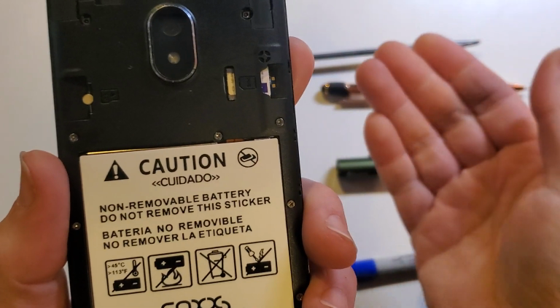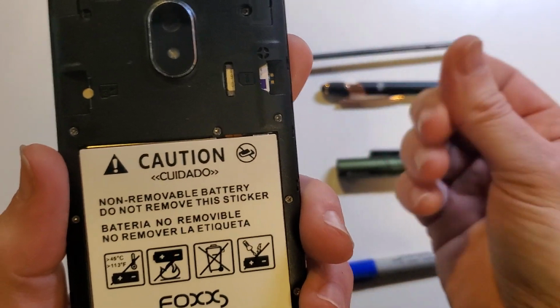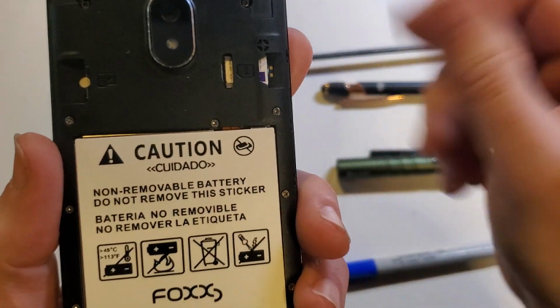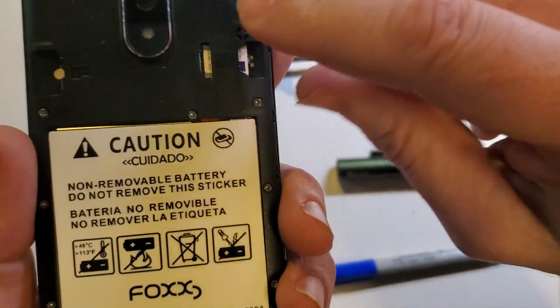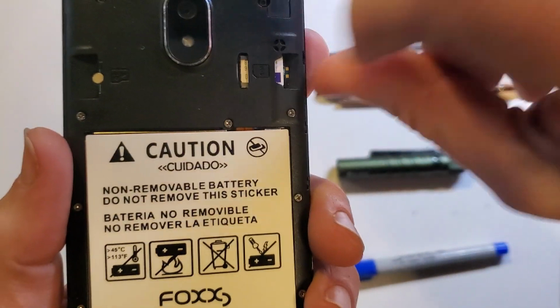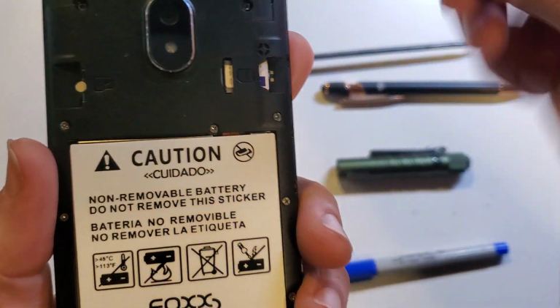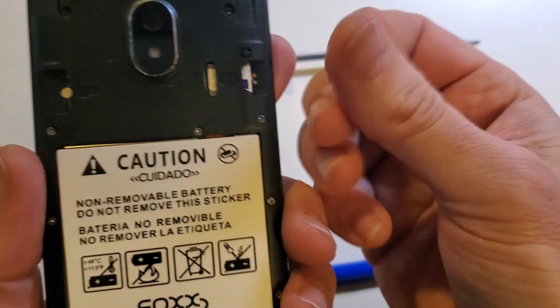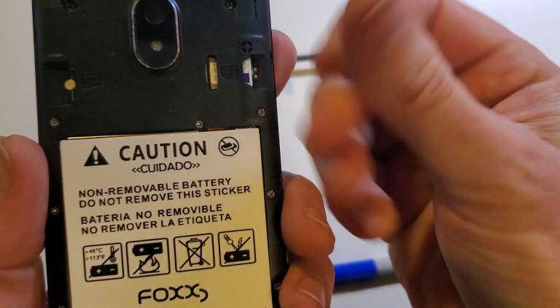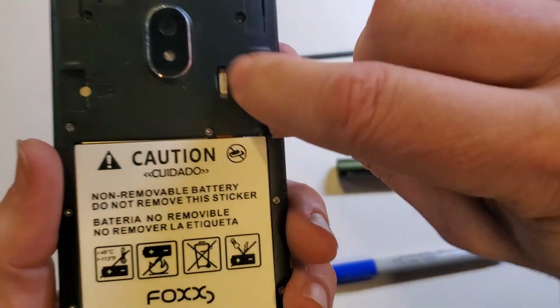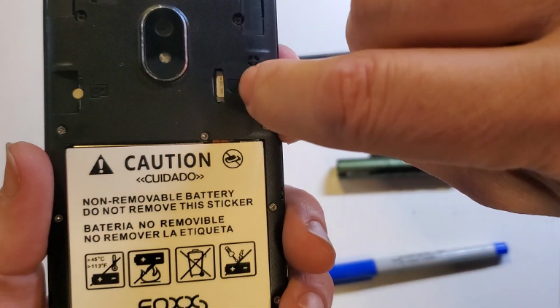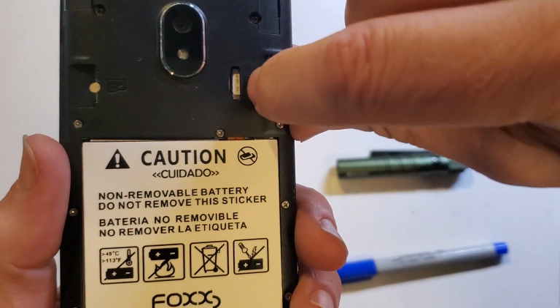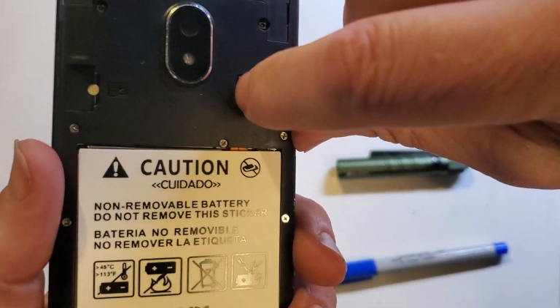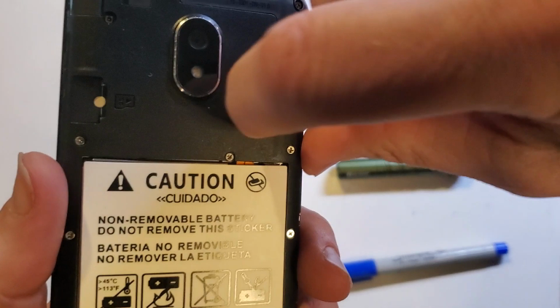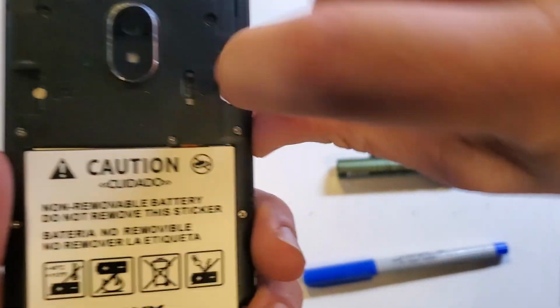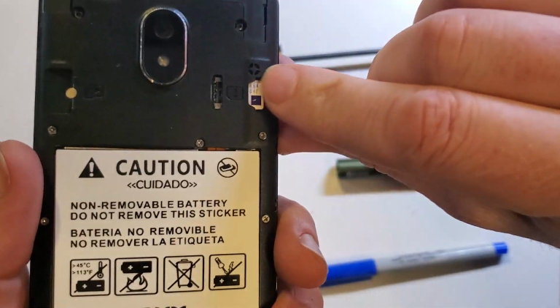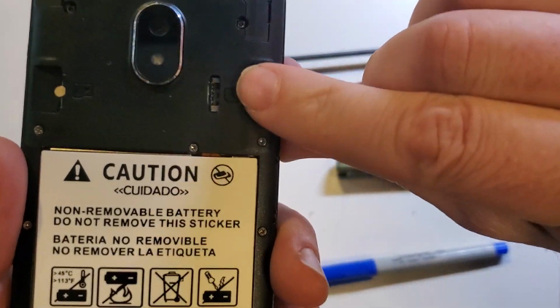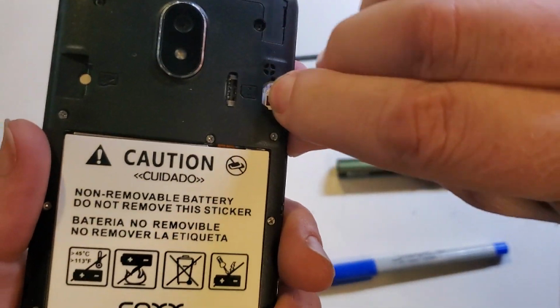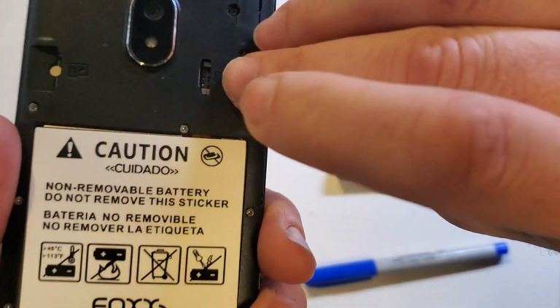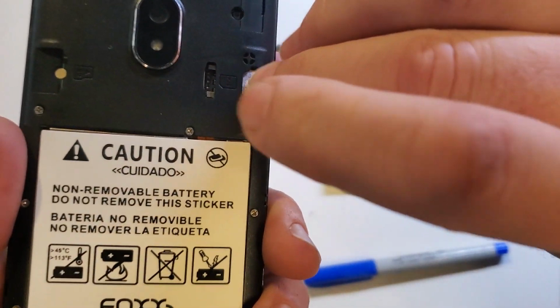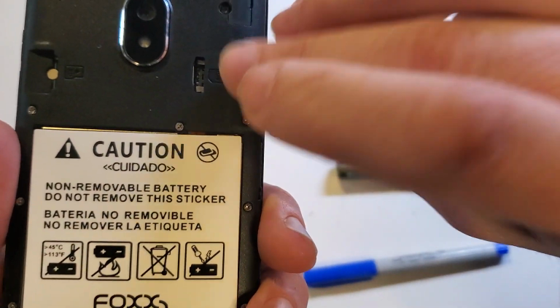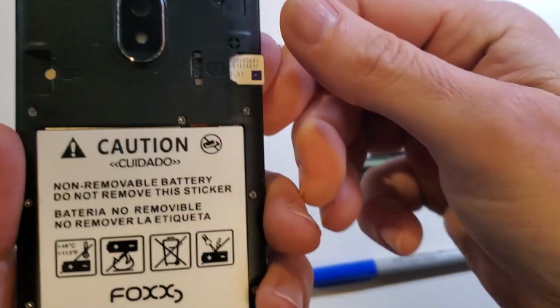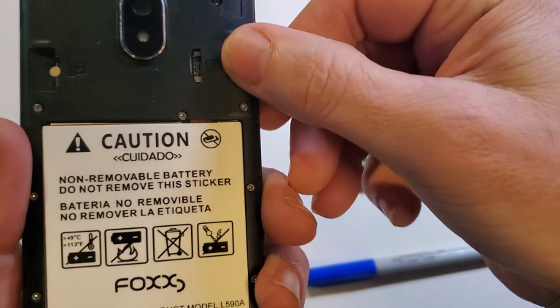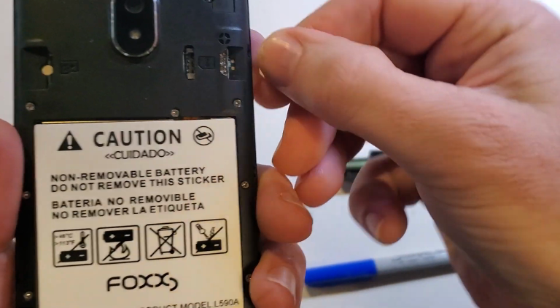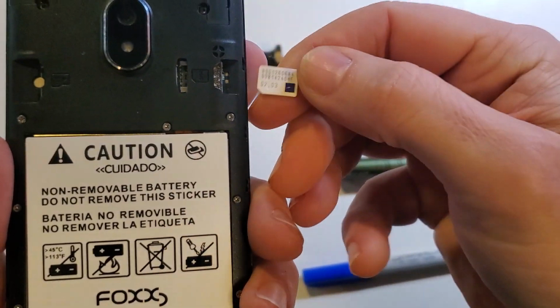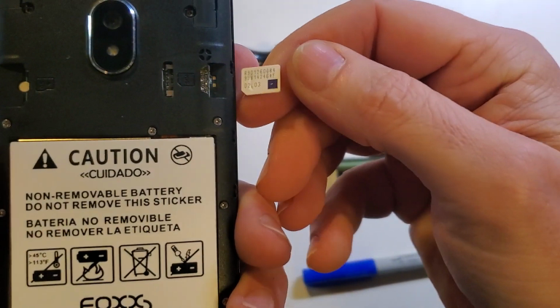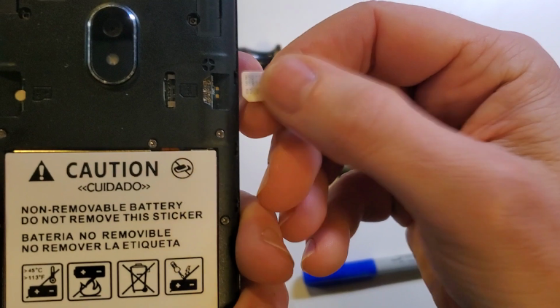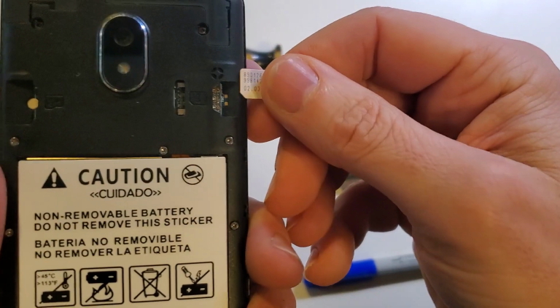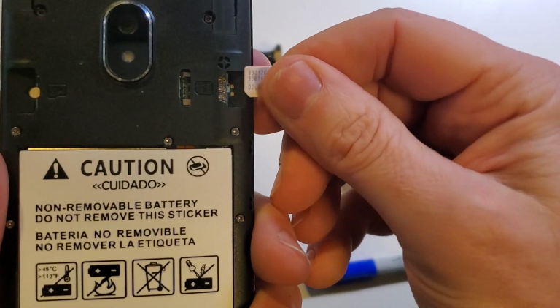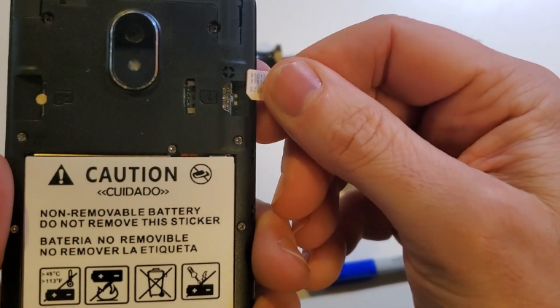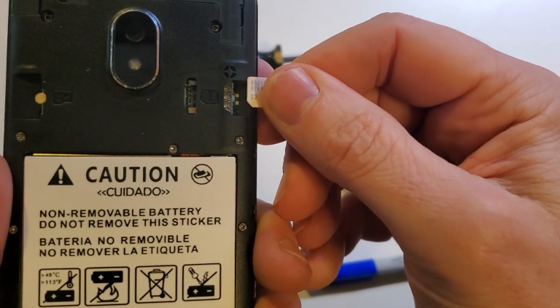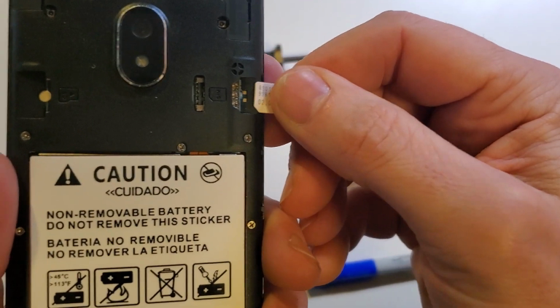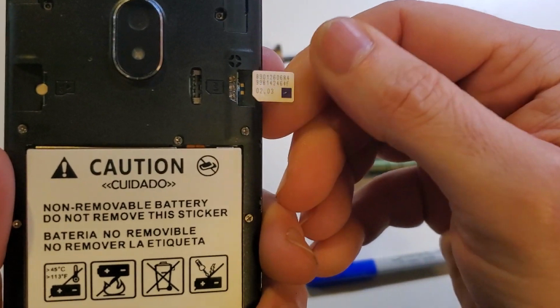If you're changing SIM chips, let's get a little moisture on our fingertip, and we're going to use our fingernail to get that SIM chip out. The moisture from my fingerprint got that. You can use a tool or something else.